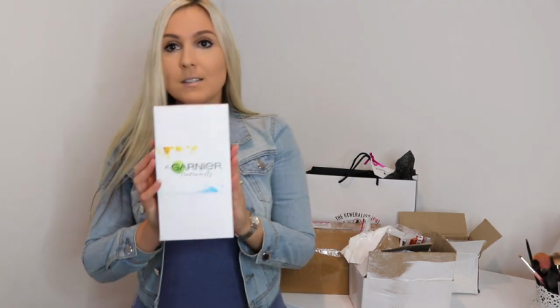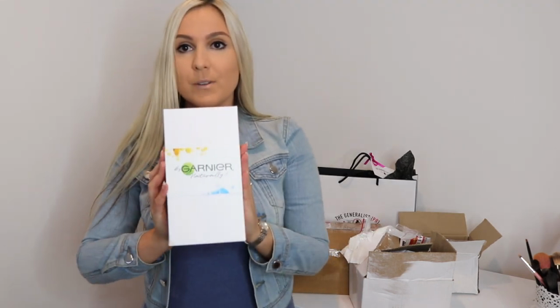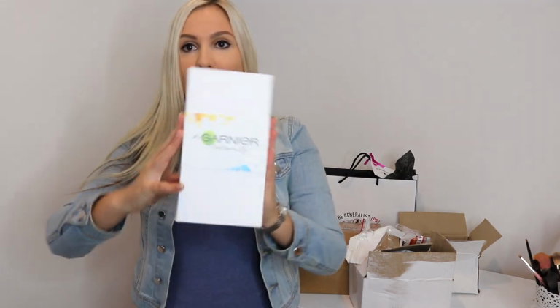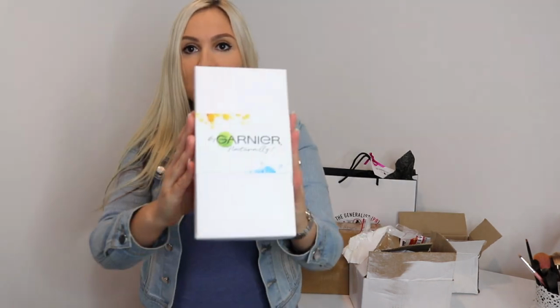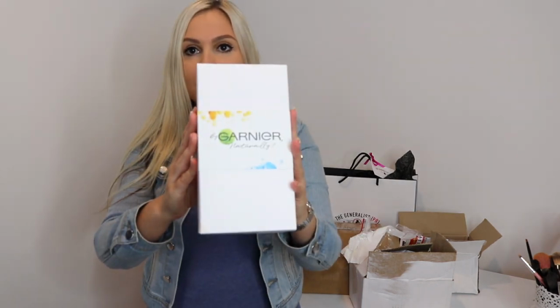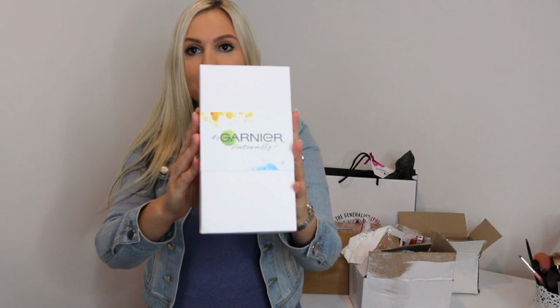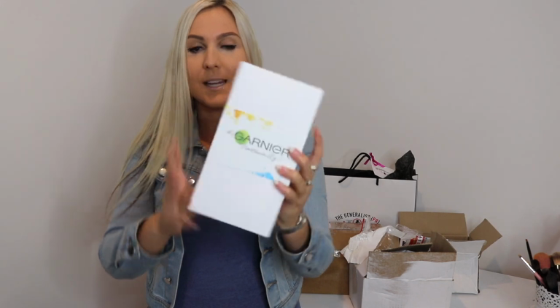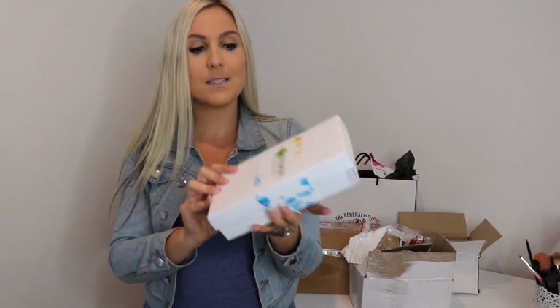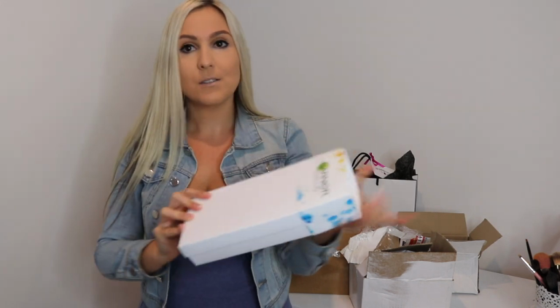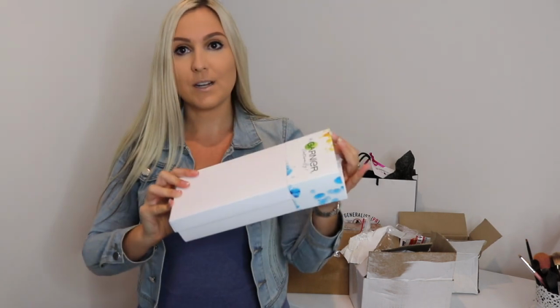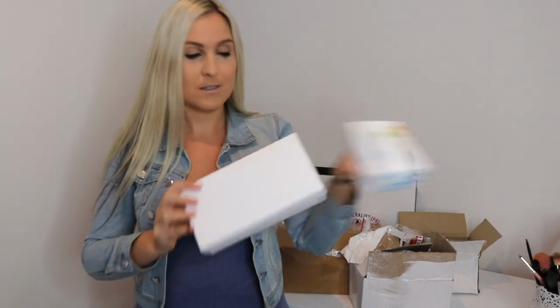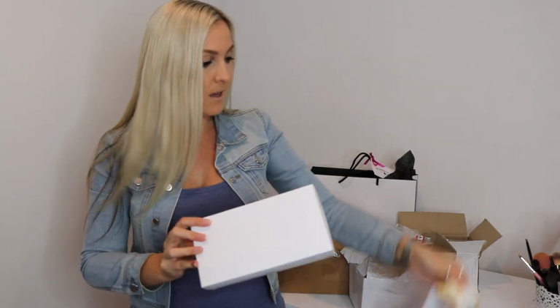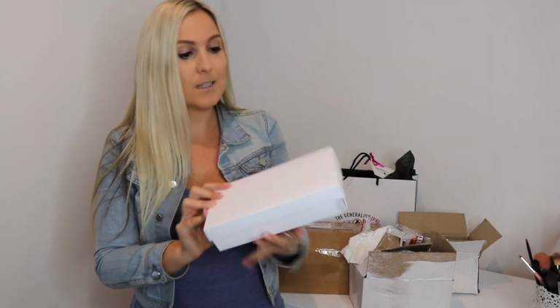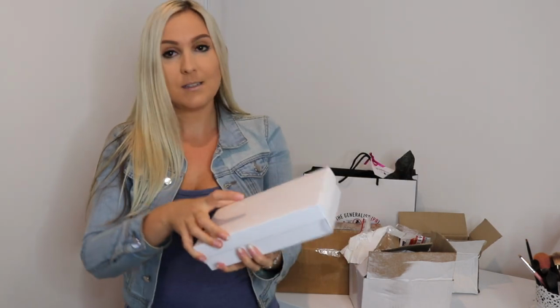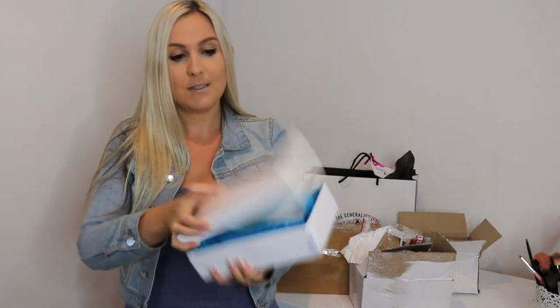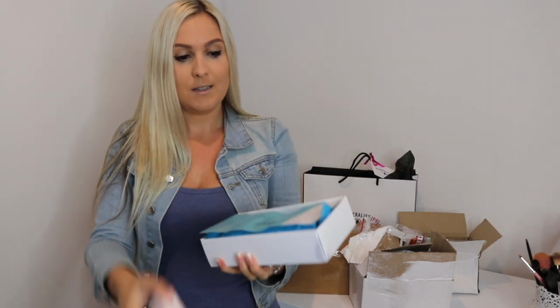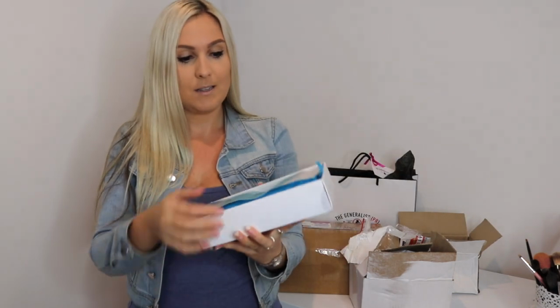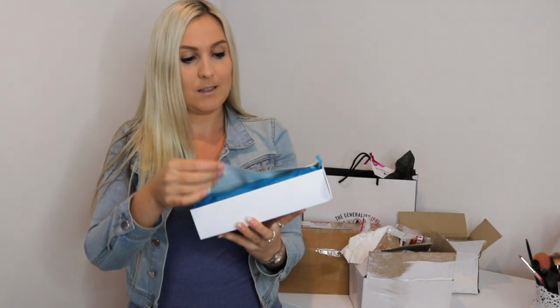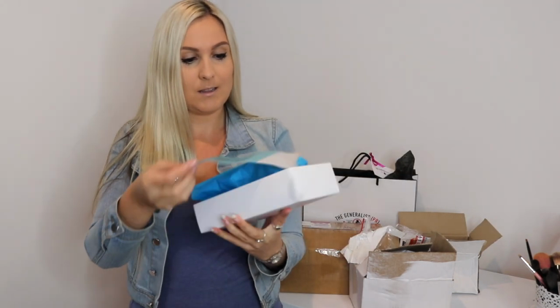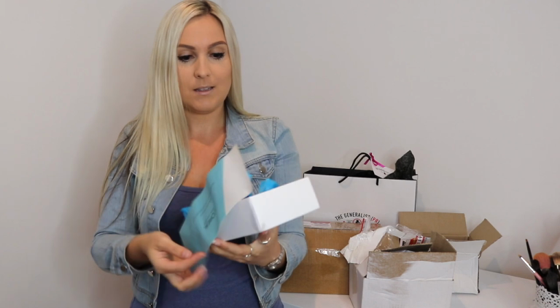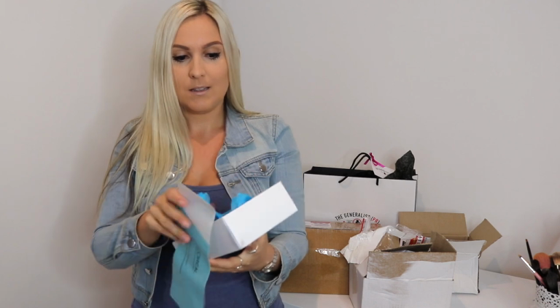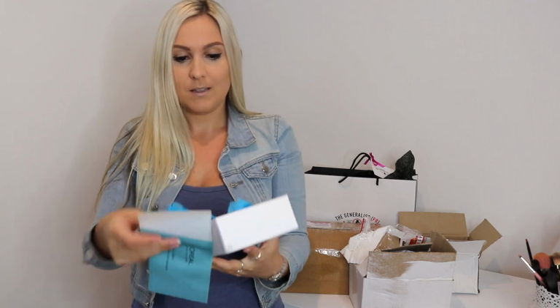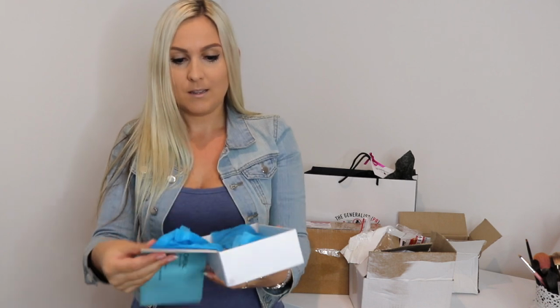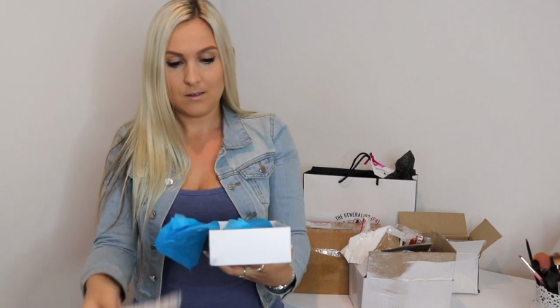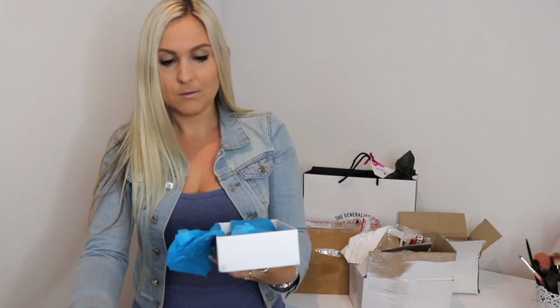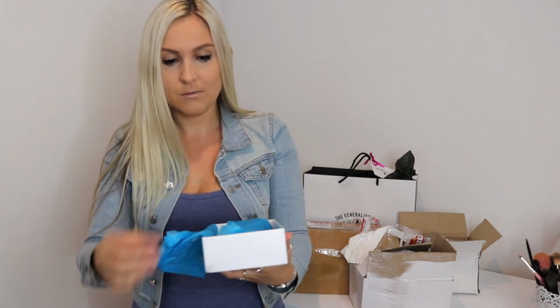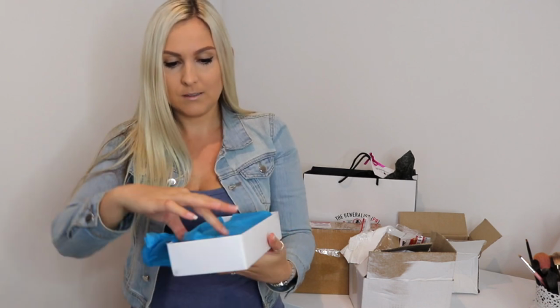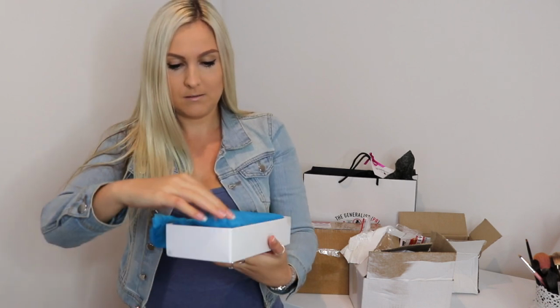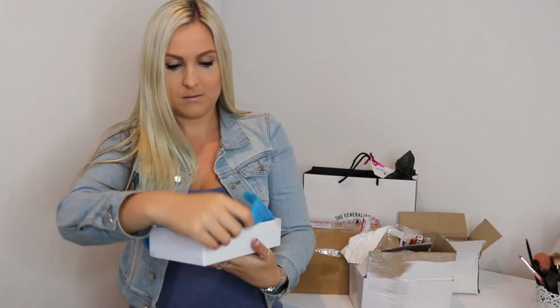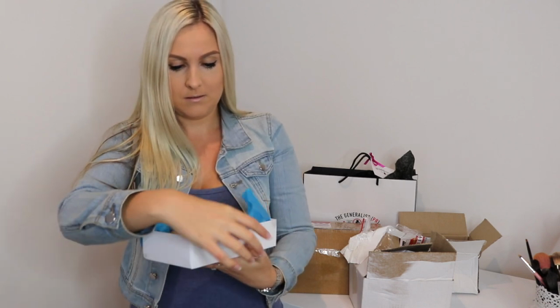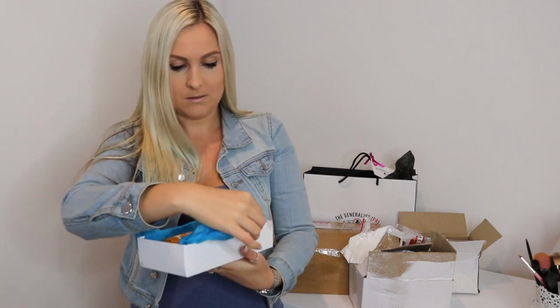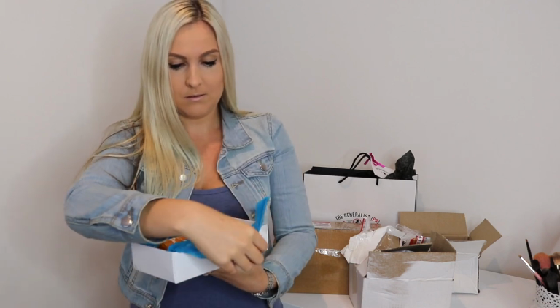So first off, I got this package from Garnier. Let me show you guys what's inside — oh, it got wet.